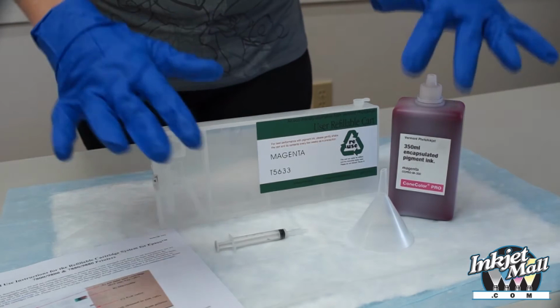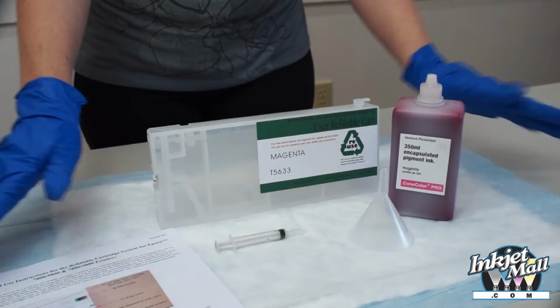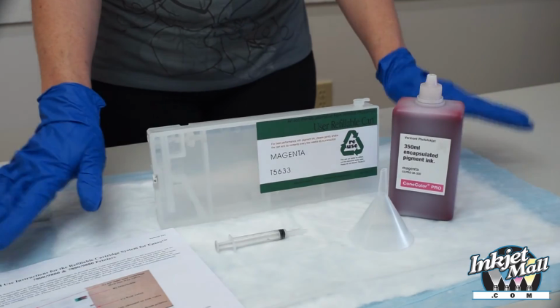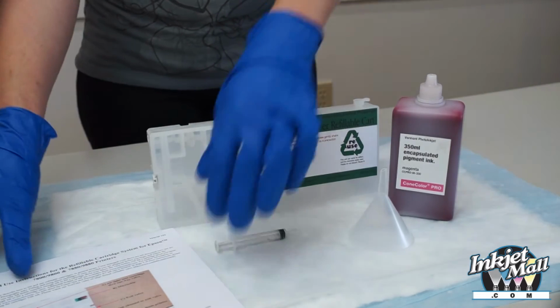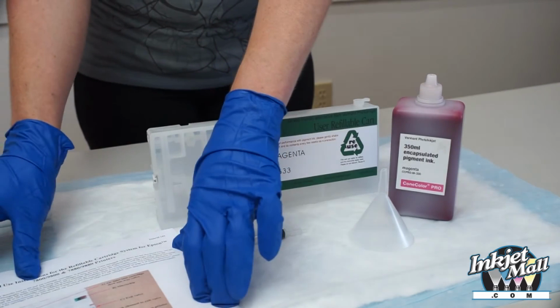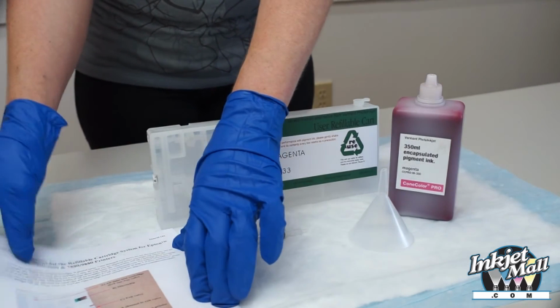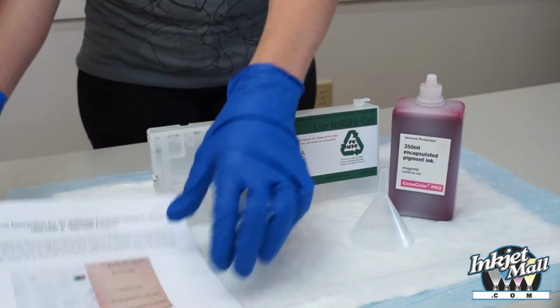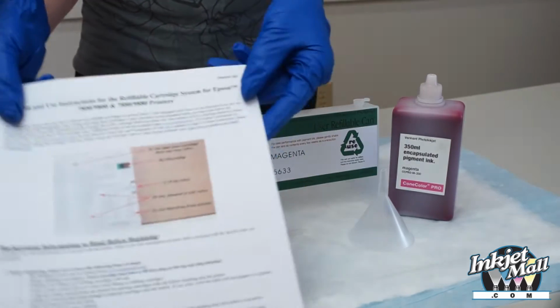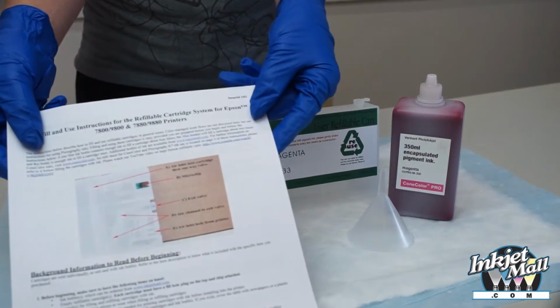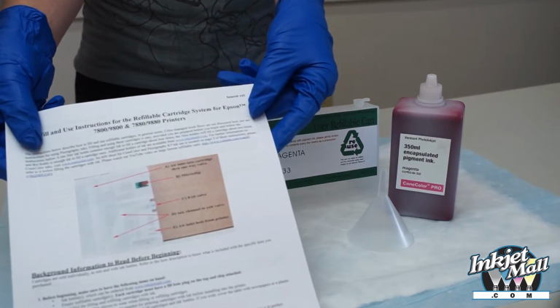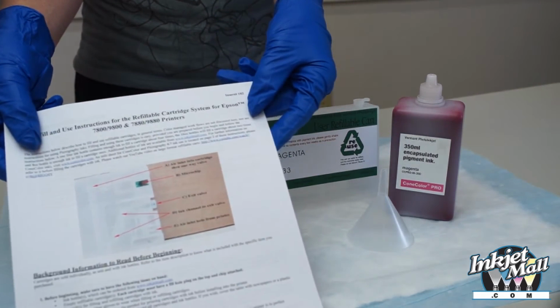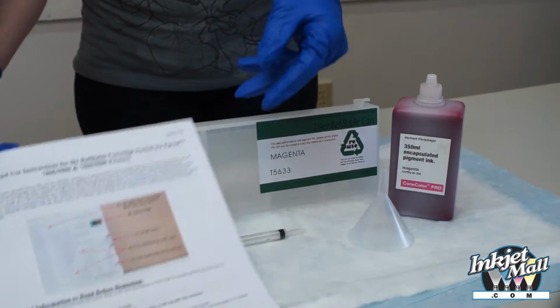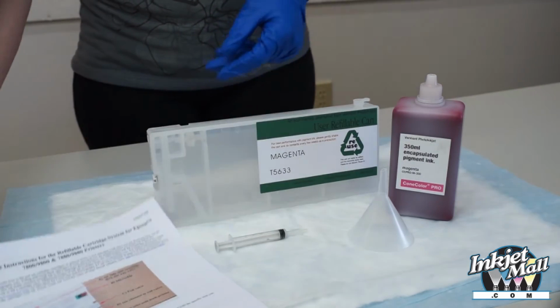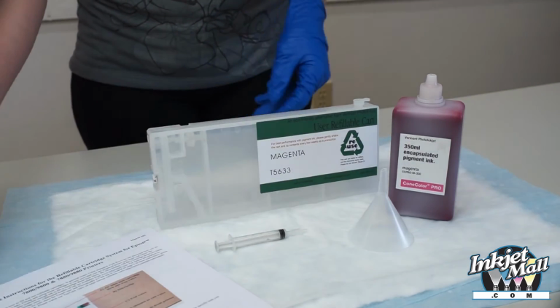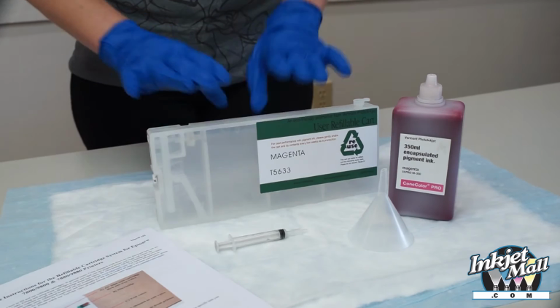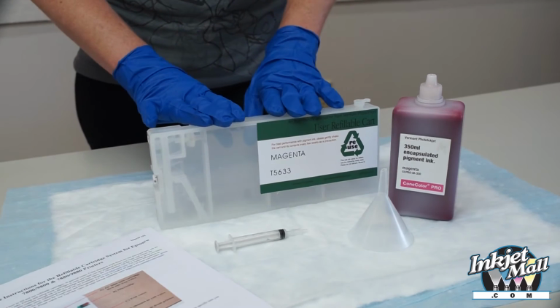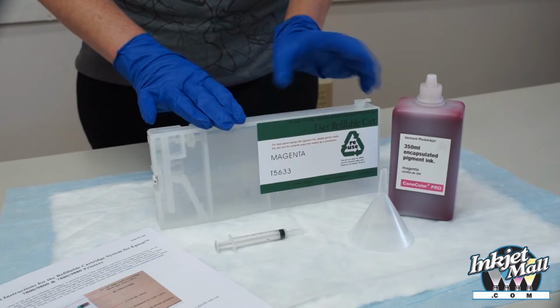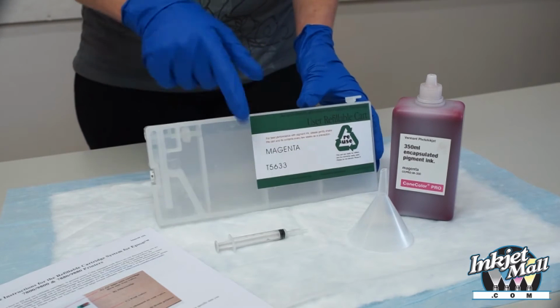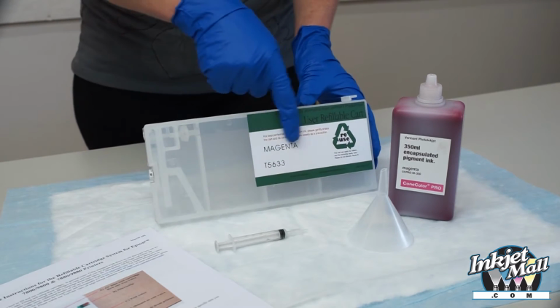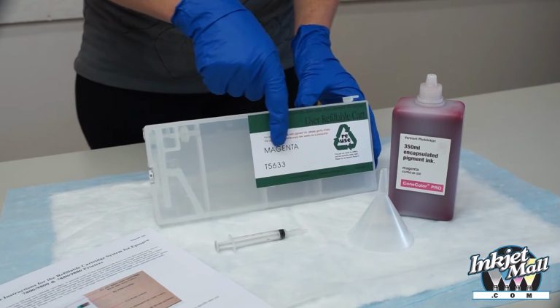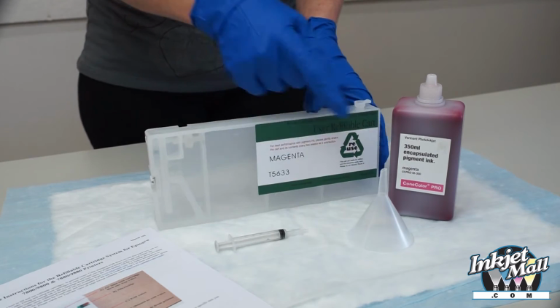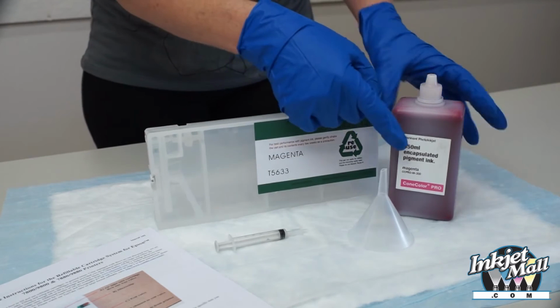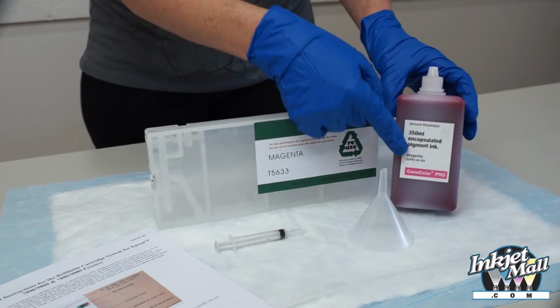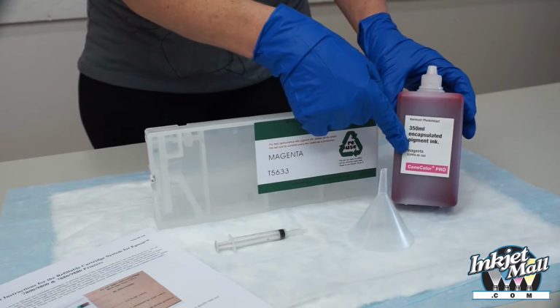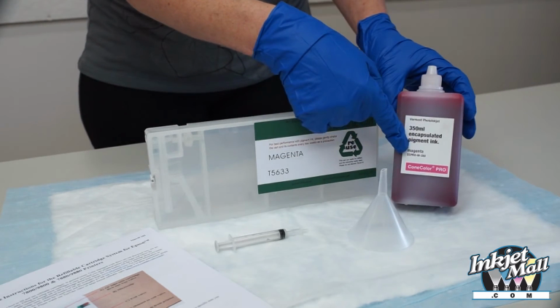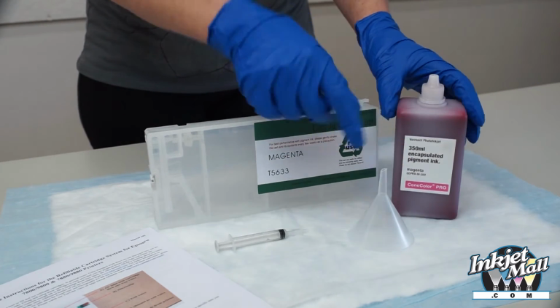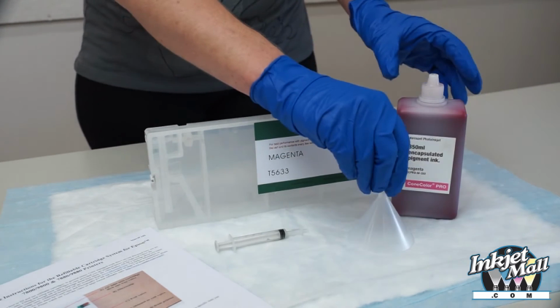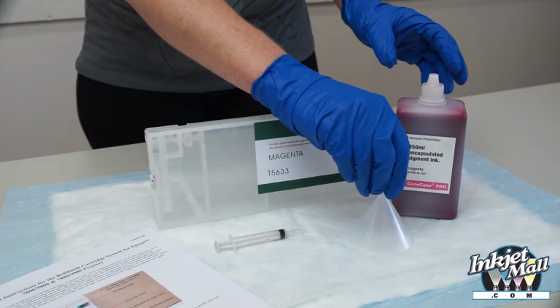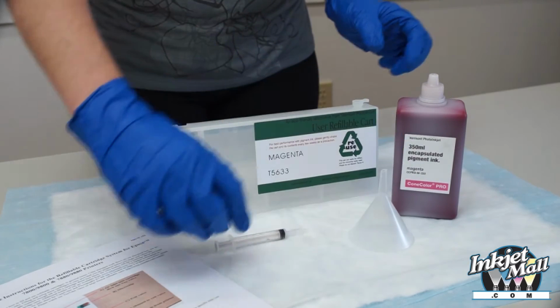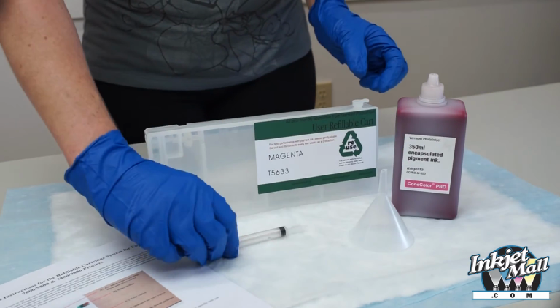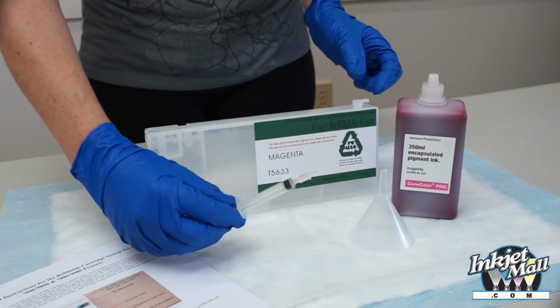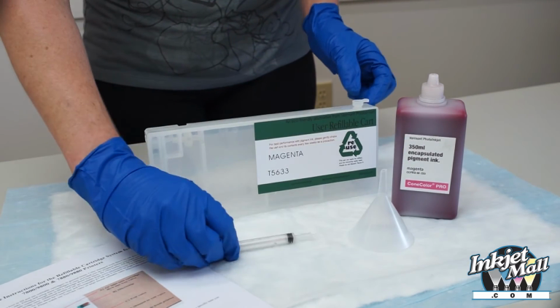Get your workspace set up and thoroughly read the written instructions before beginning. Have an empty refillable cart, make sure the carts are positioned in ink match, a funnel, and a priming syringe.